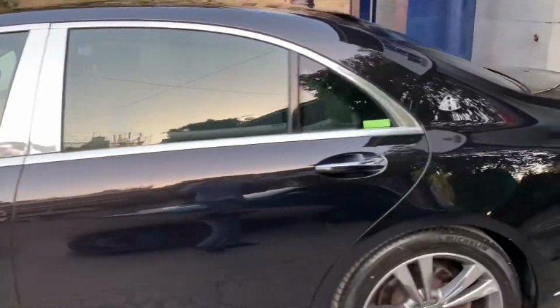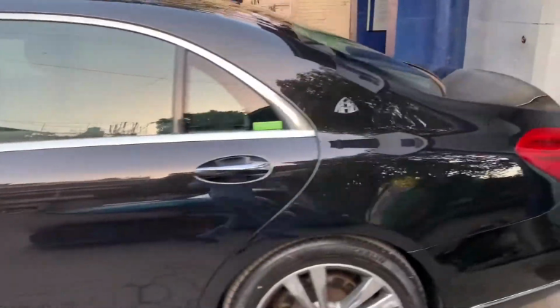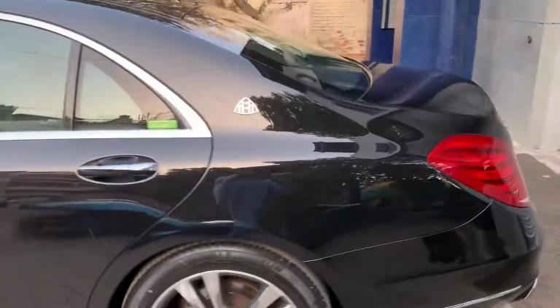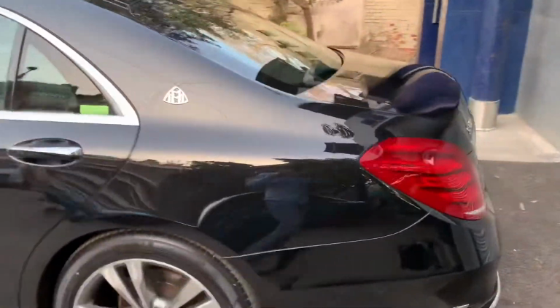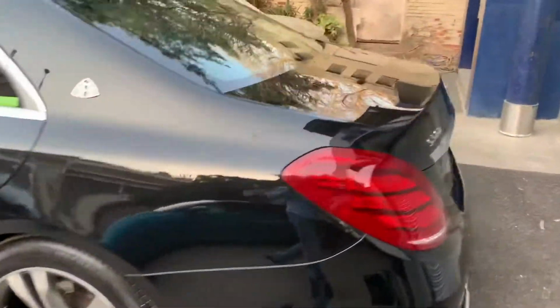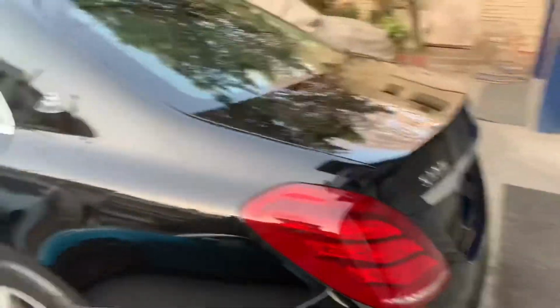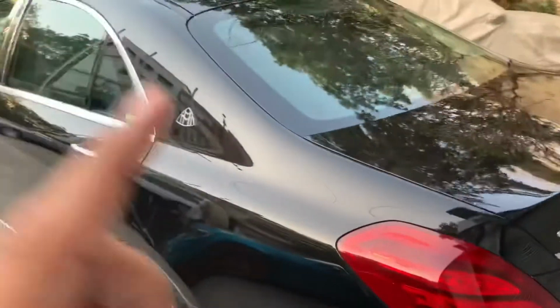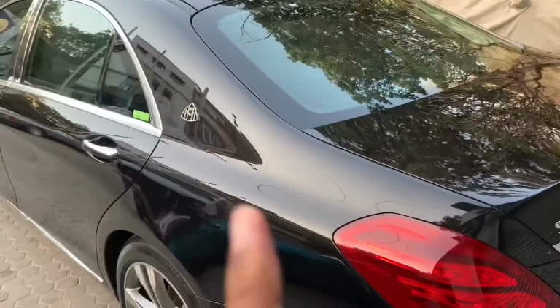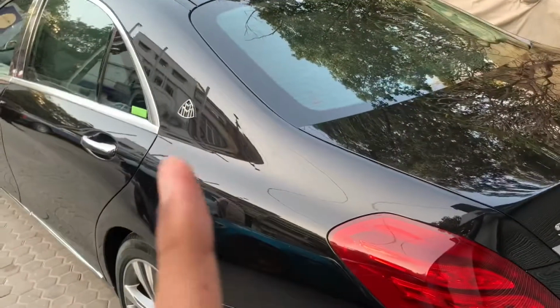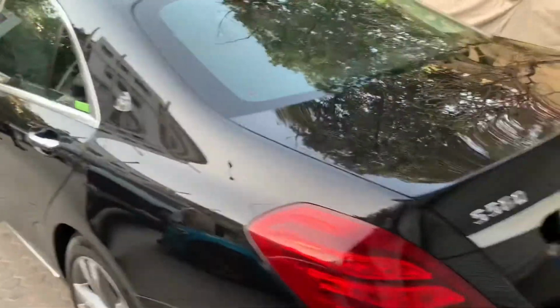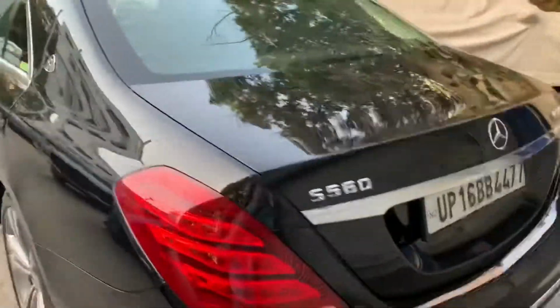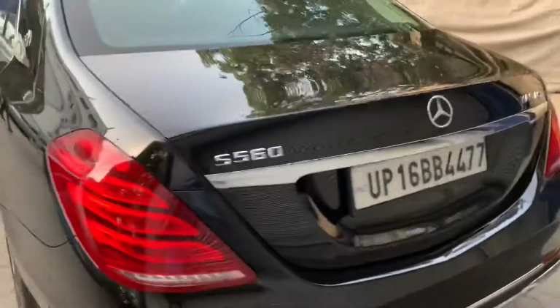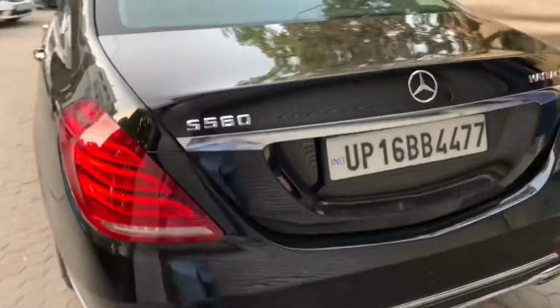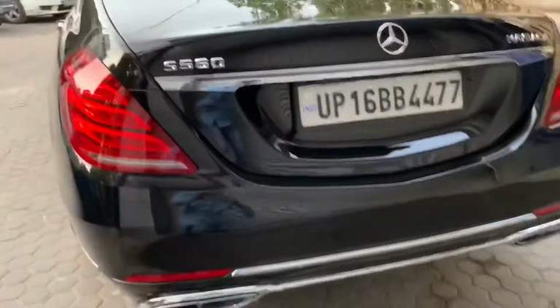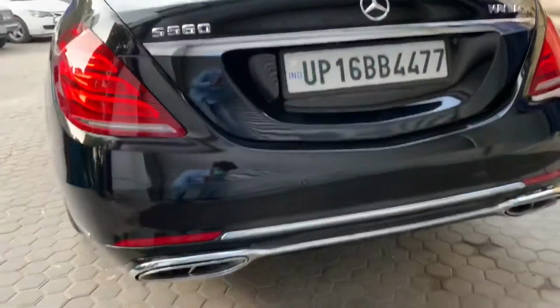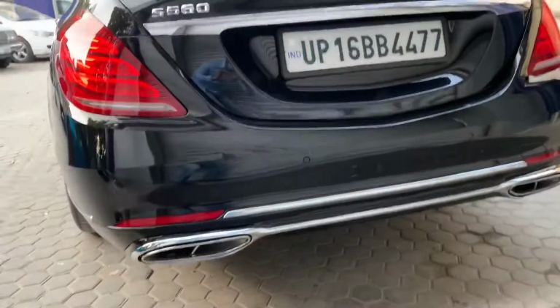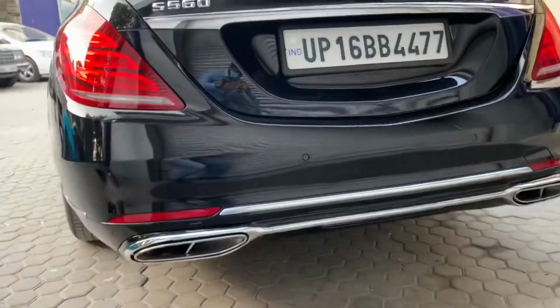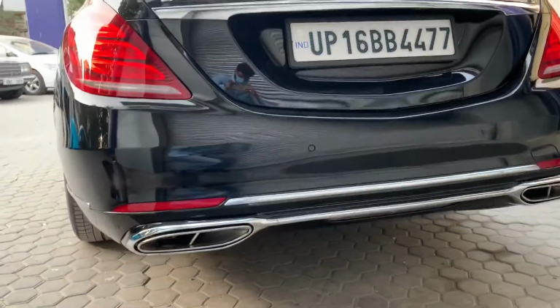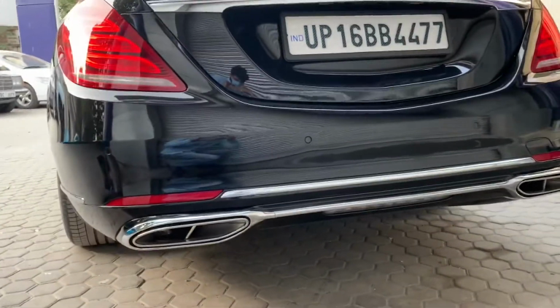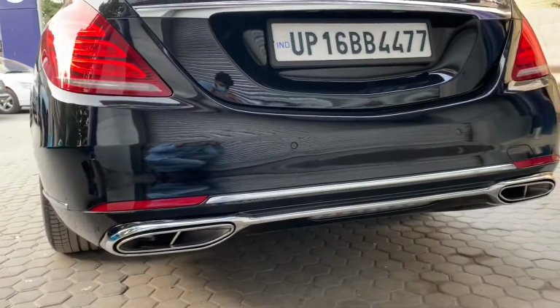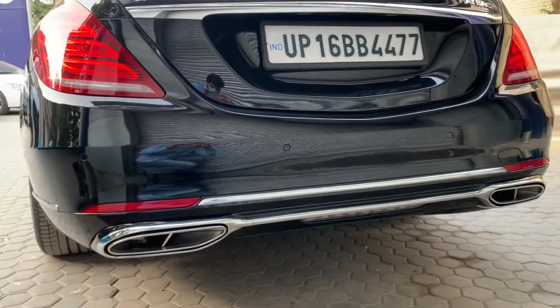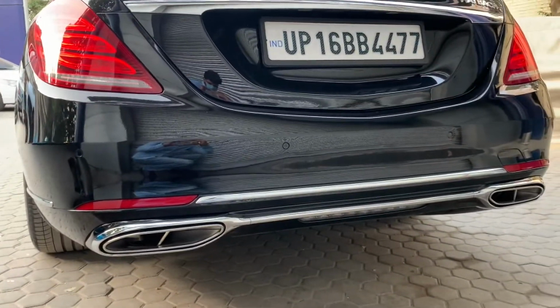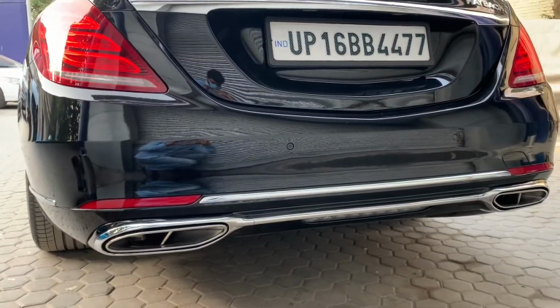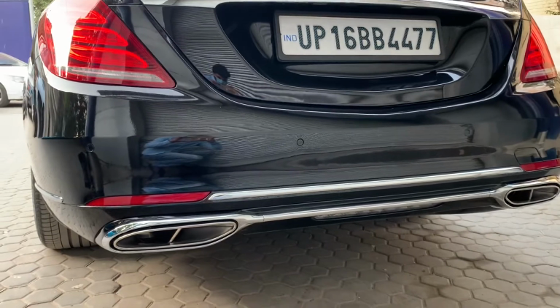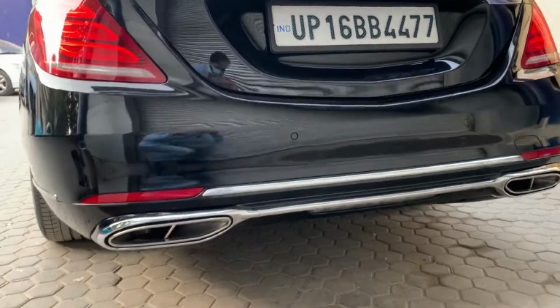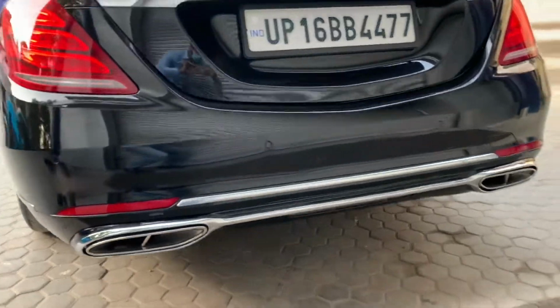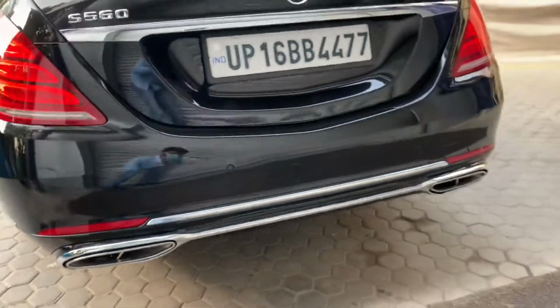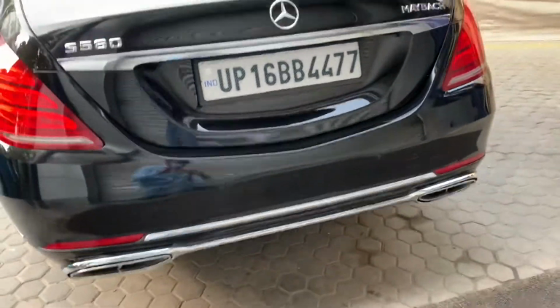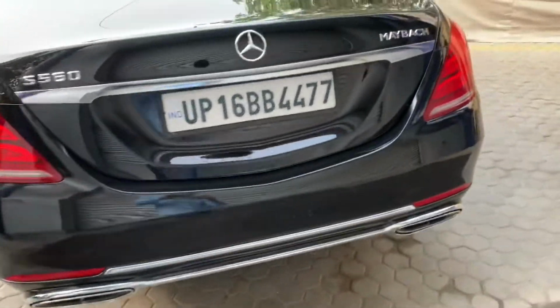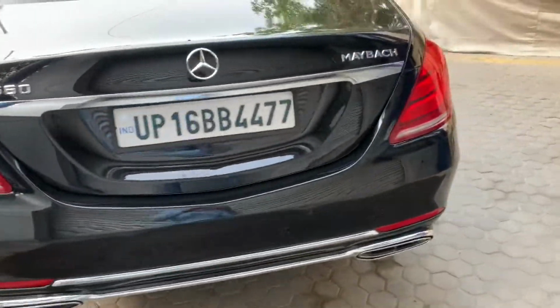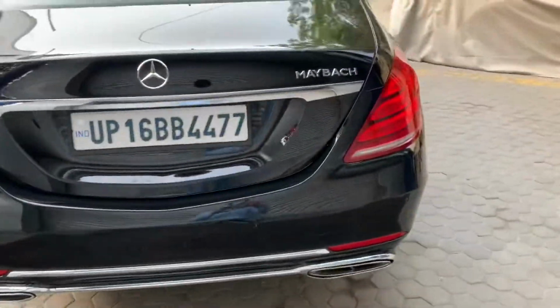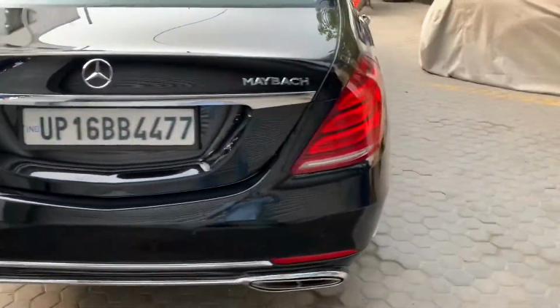This has a changed front bumper, and we have added the Maybach logo. Then you can see this has a changed full rear bumper with double exhausts and all chrome fittings.